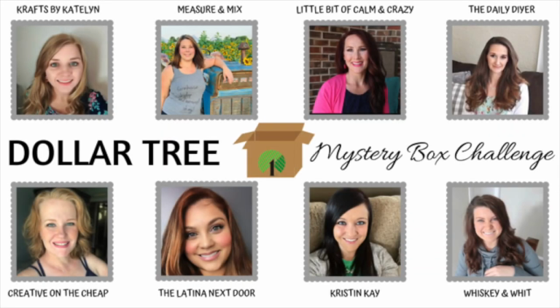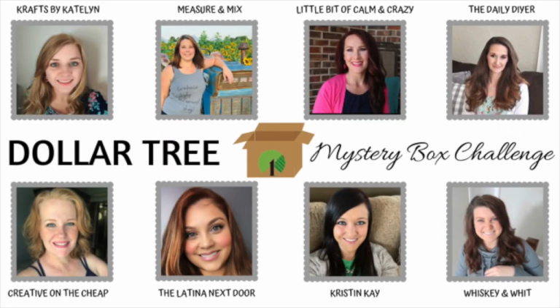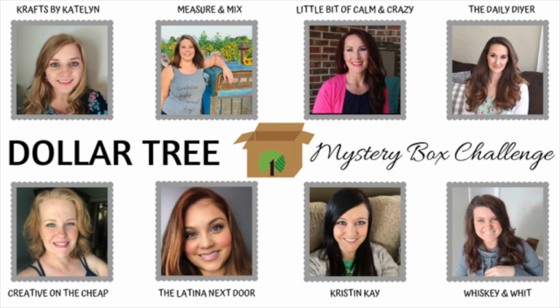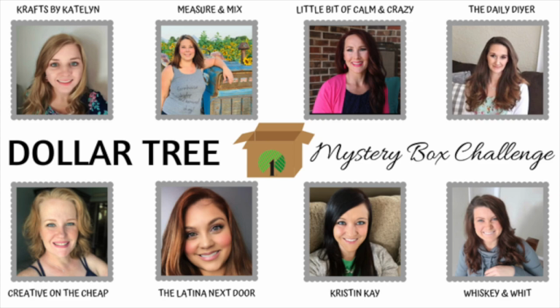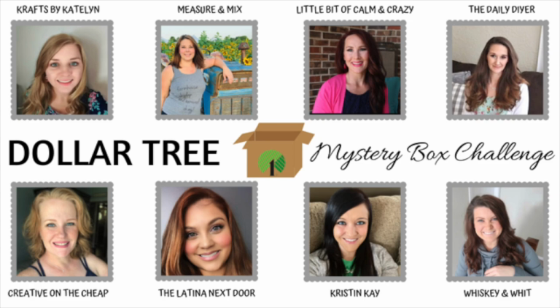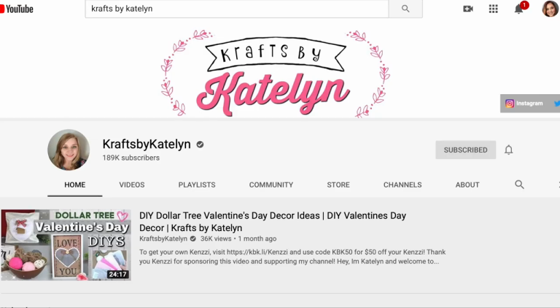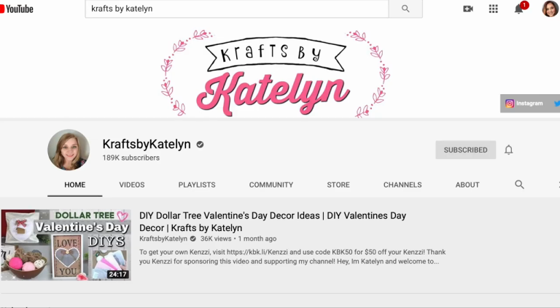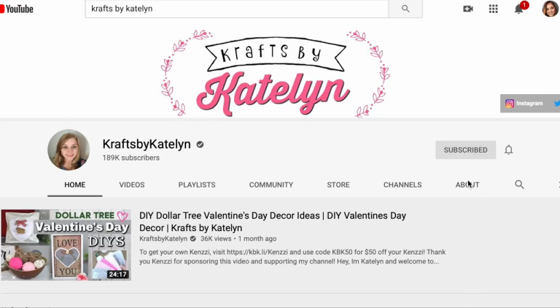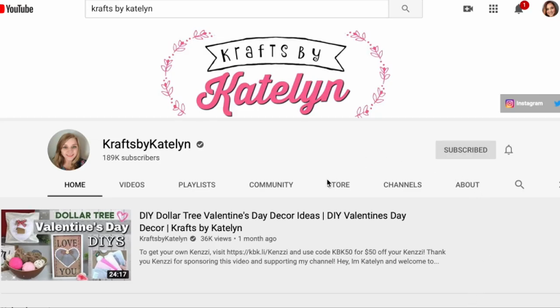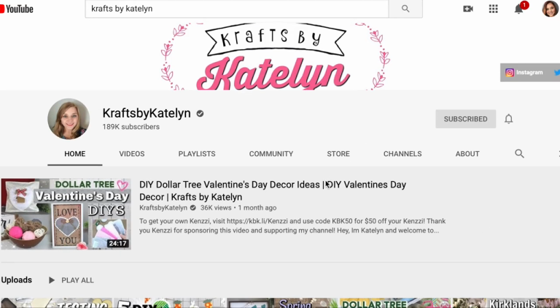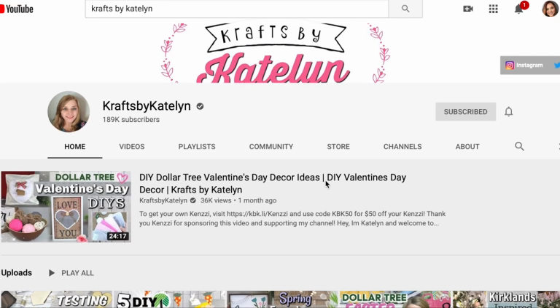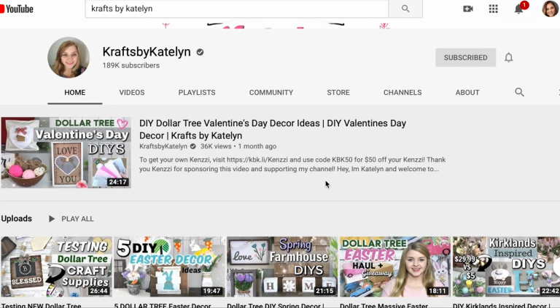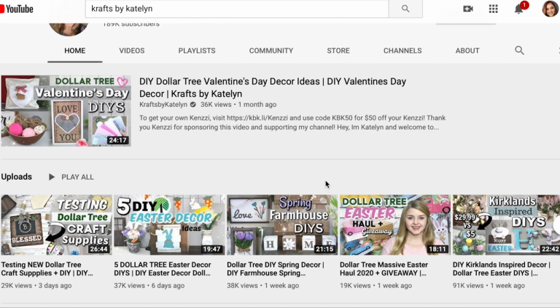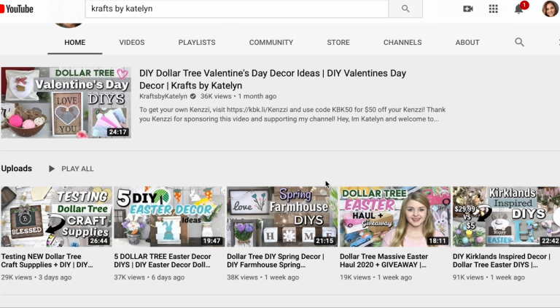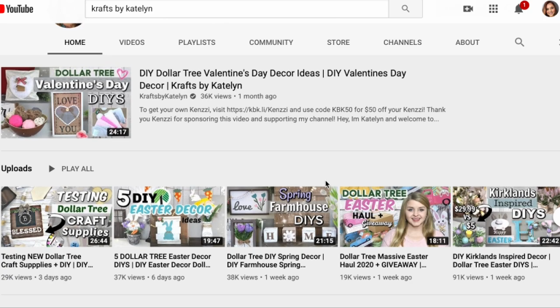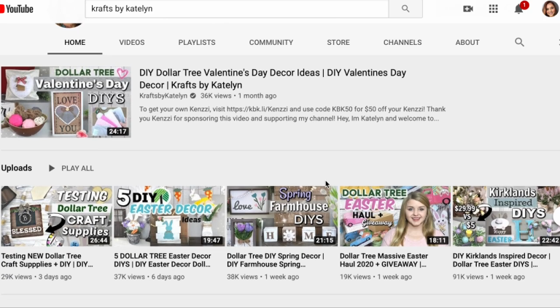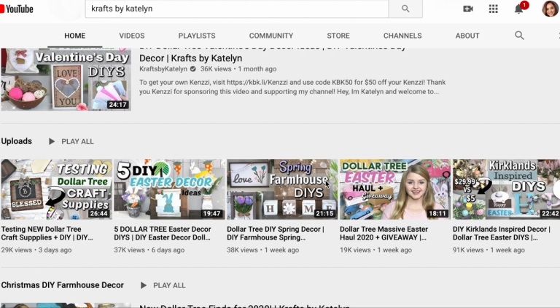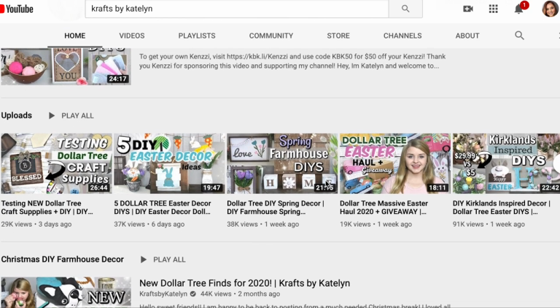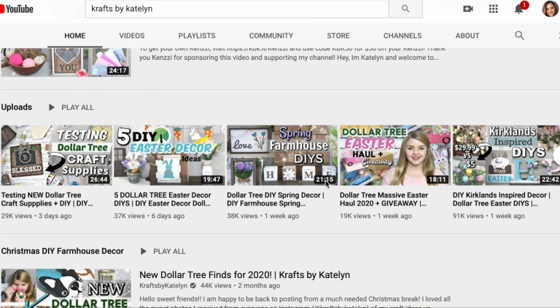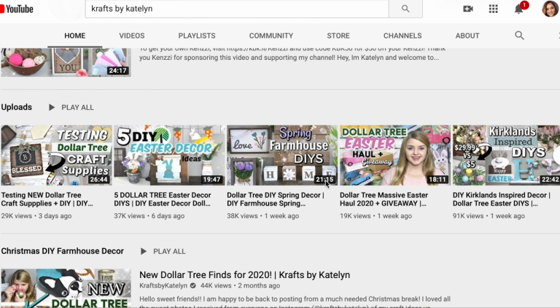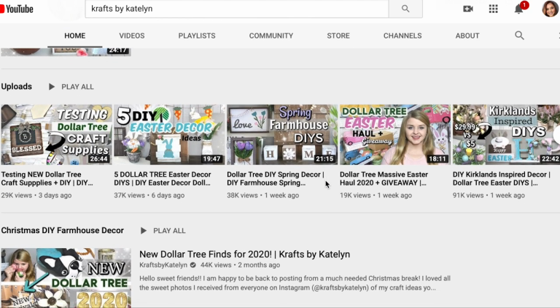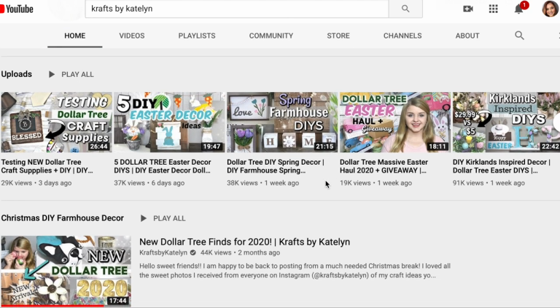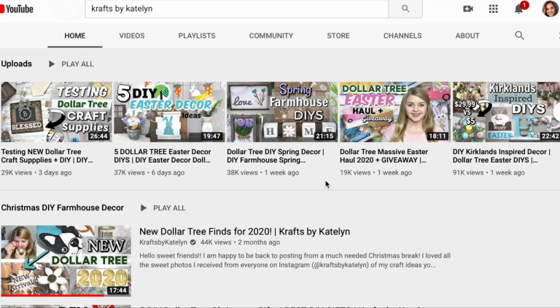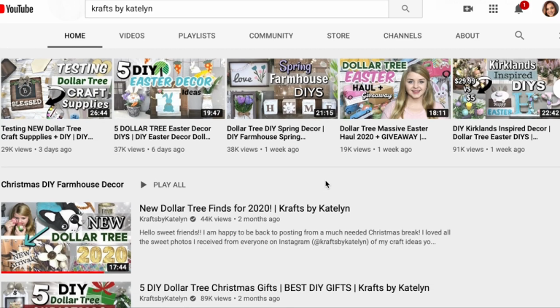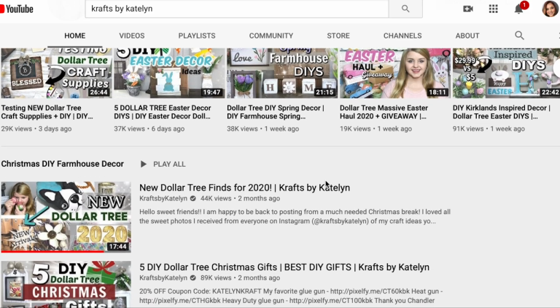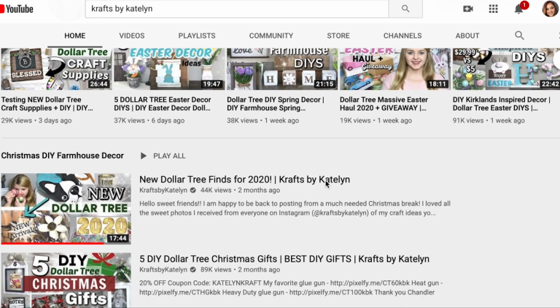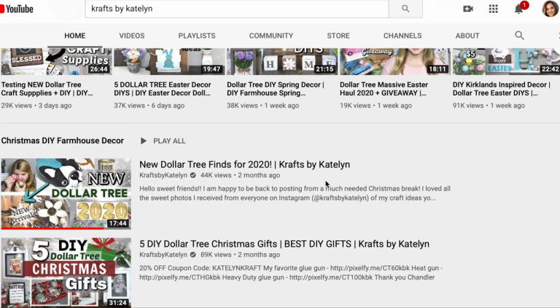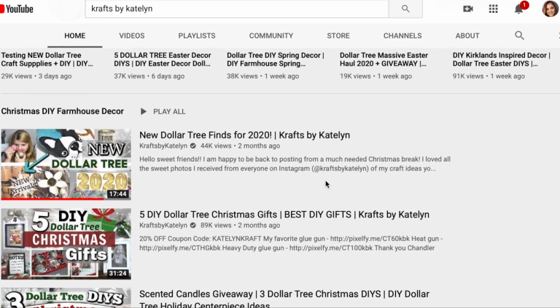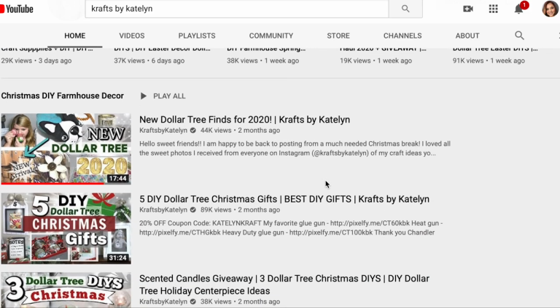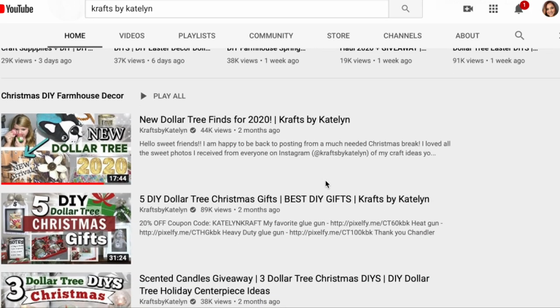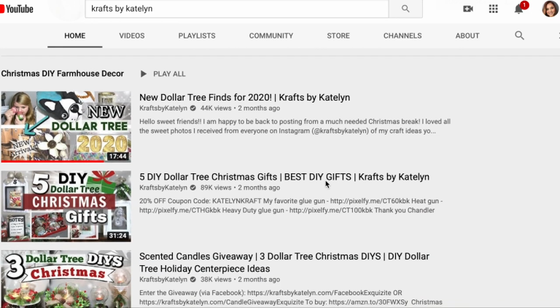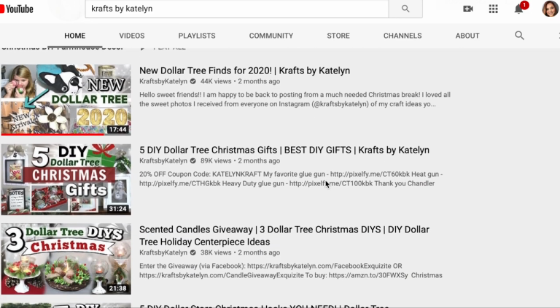I got to send my box to Crafts by Caitlin — and if you don't know who that is, you've been living under a rock. This girl has an amazing channel with tons of videos and a whole lot of inspiration, so don't forget to click below and see what she creates.